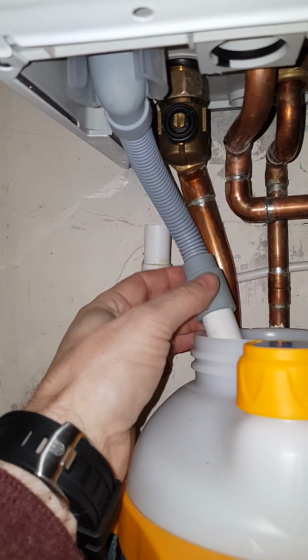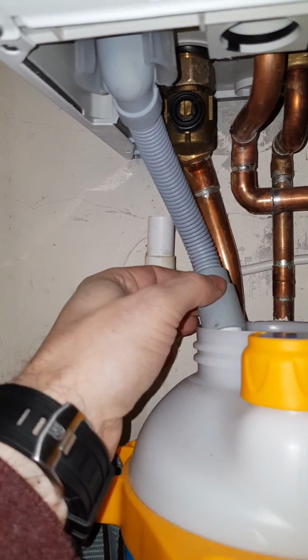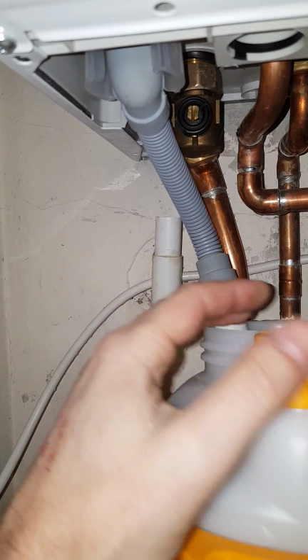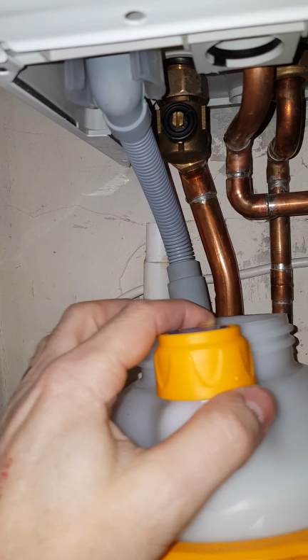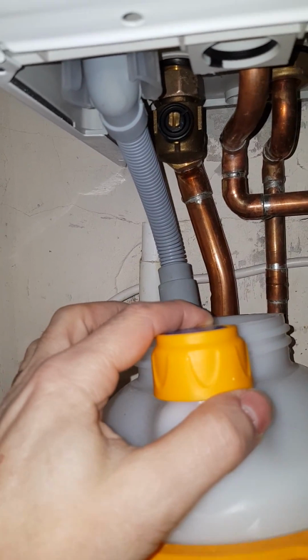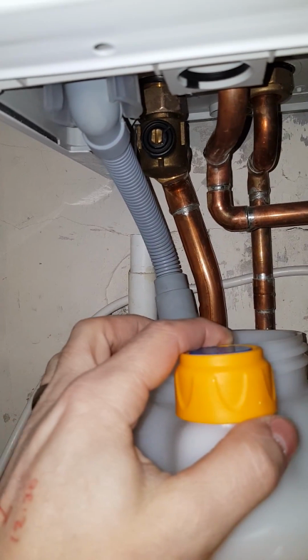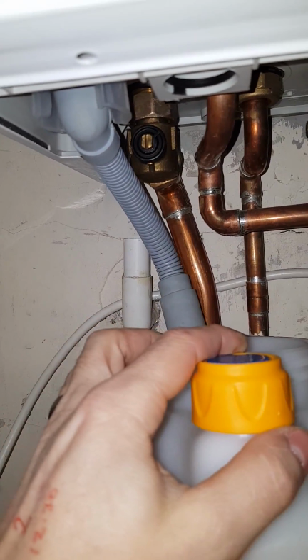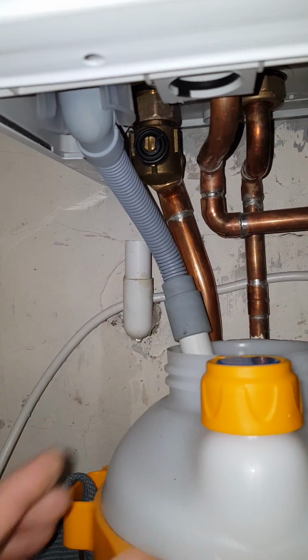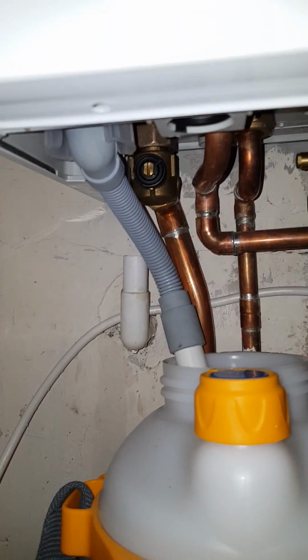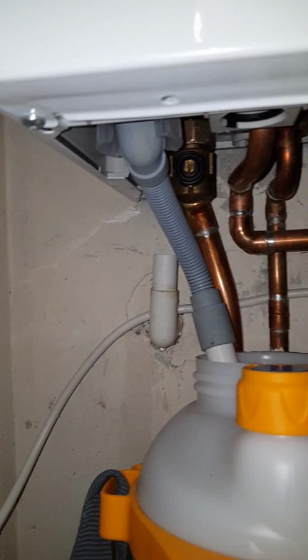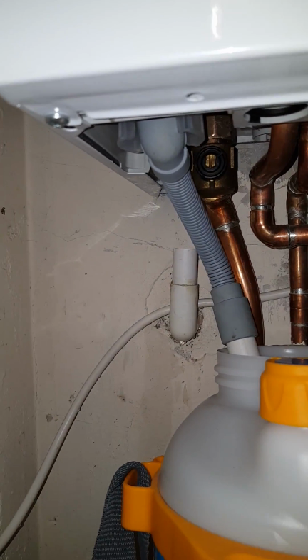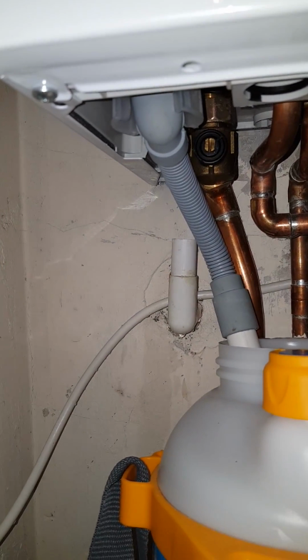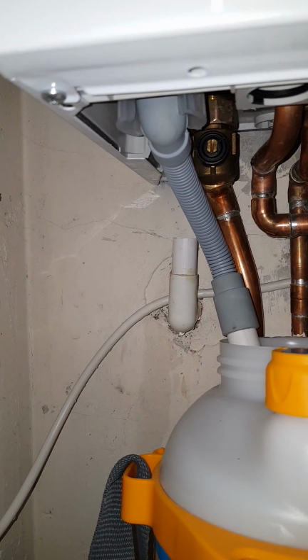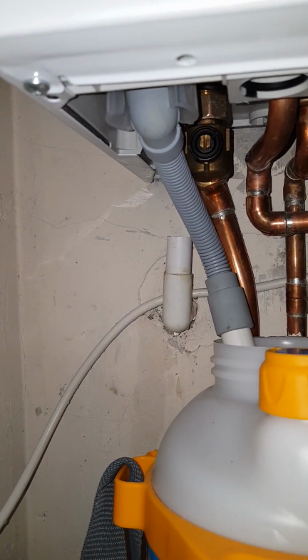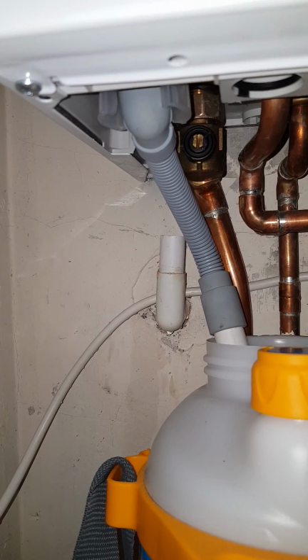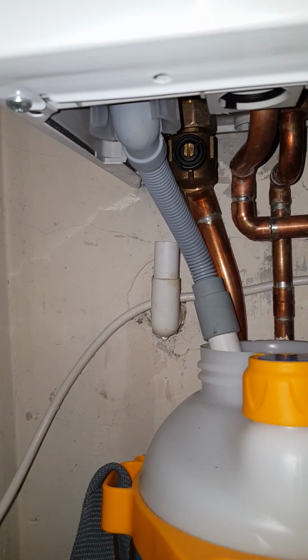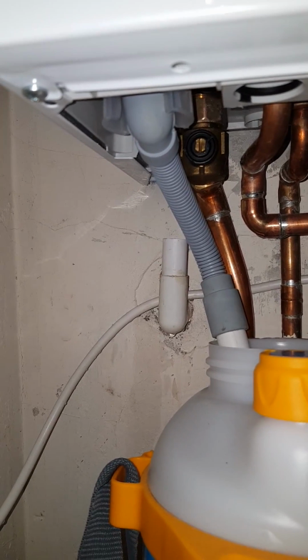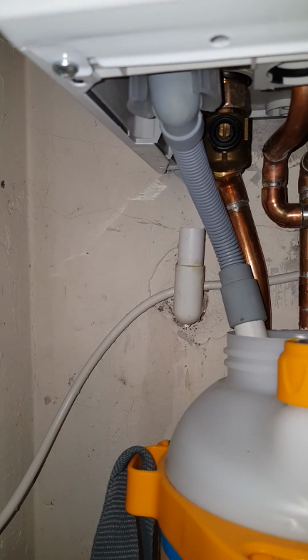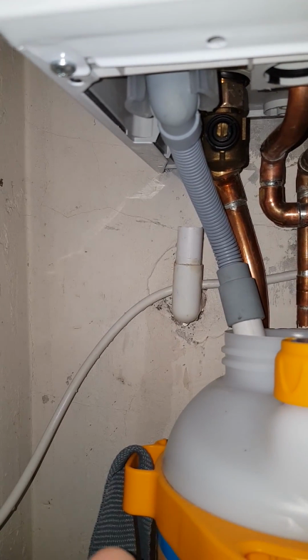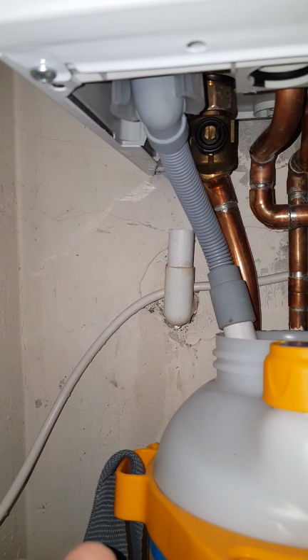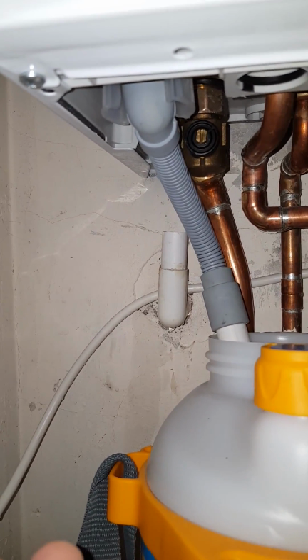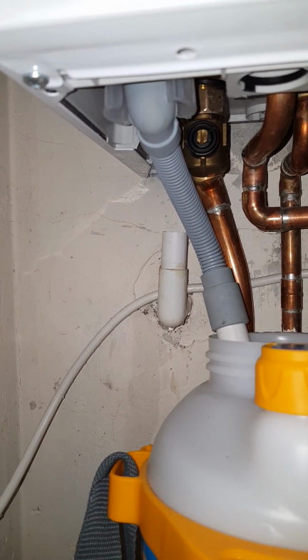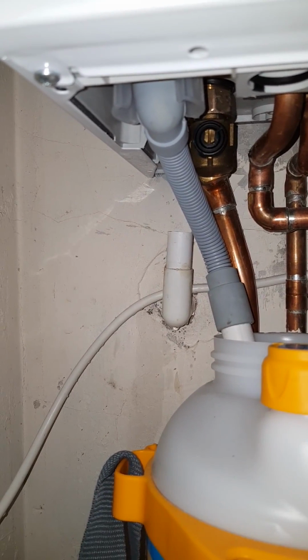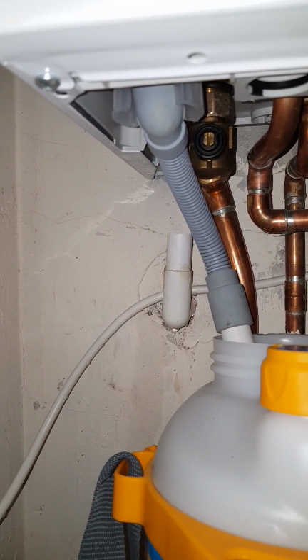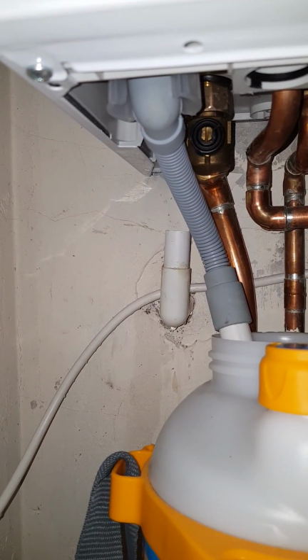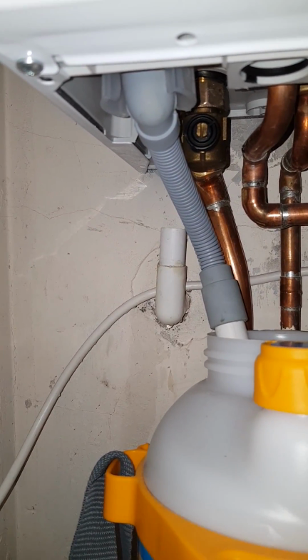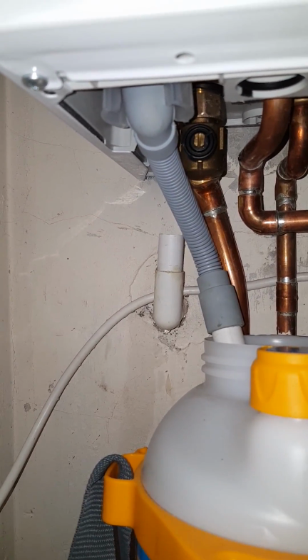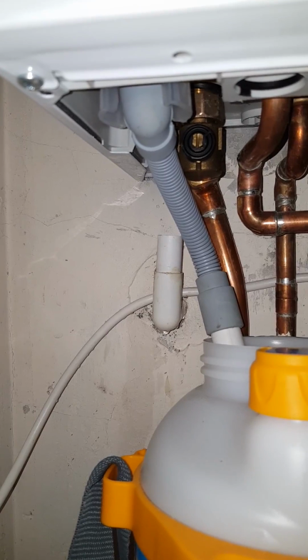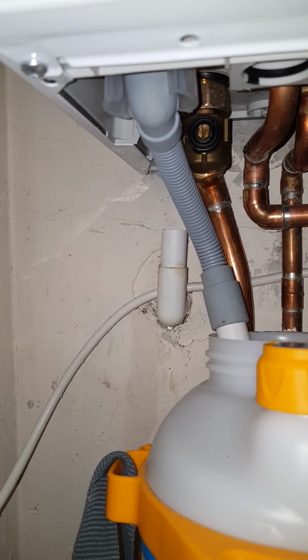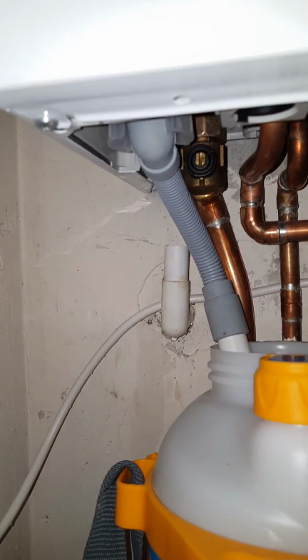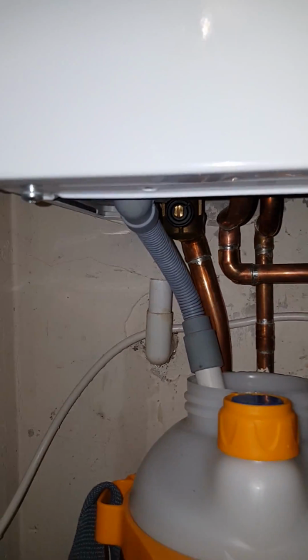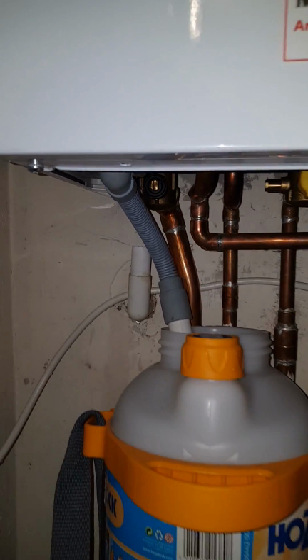Stick it into some kind of vessel. Over a day that will fill up, because obviously it's just going to be condensating and water is just going to drip out, only gently. But as soon as you do that, you're sorted.